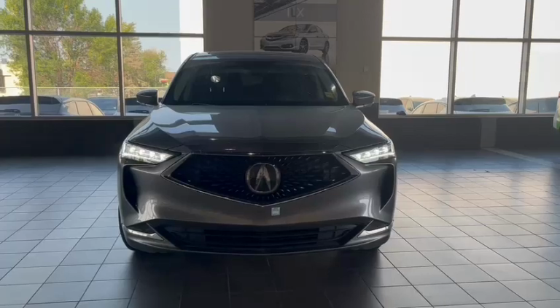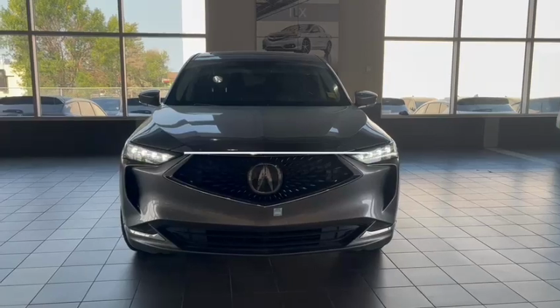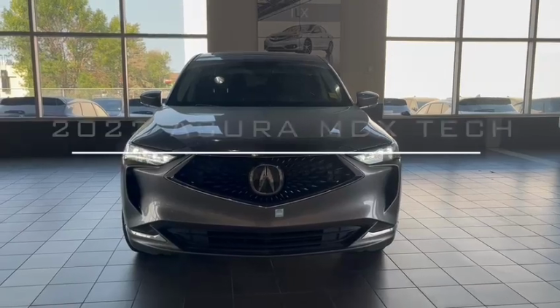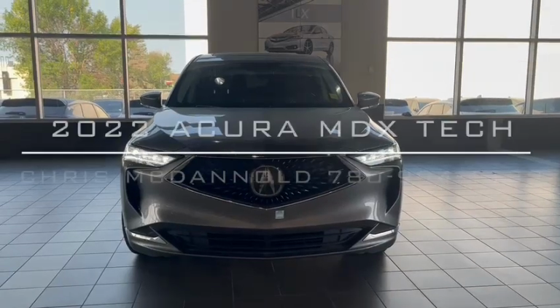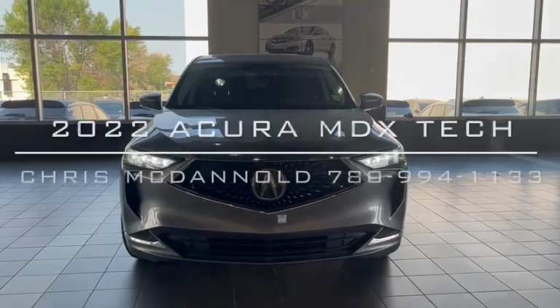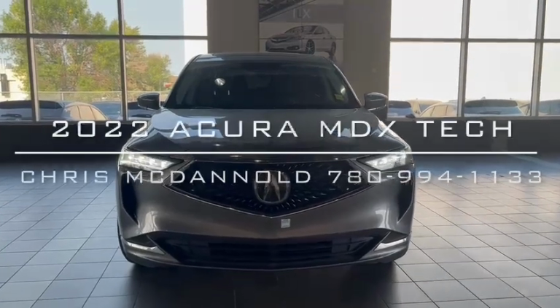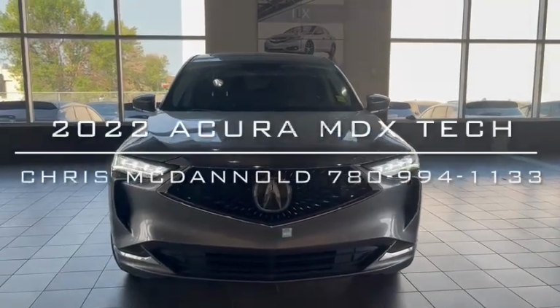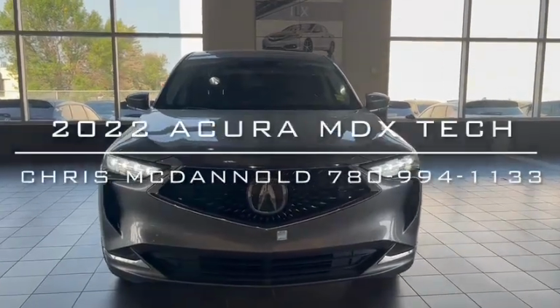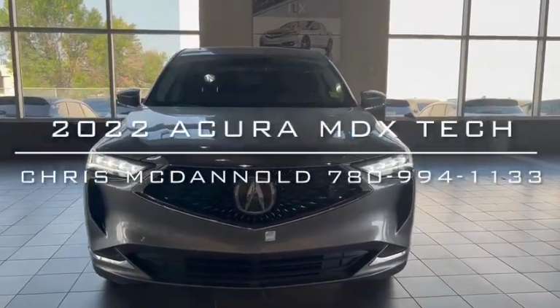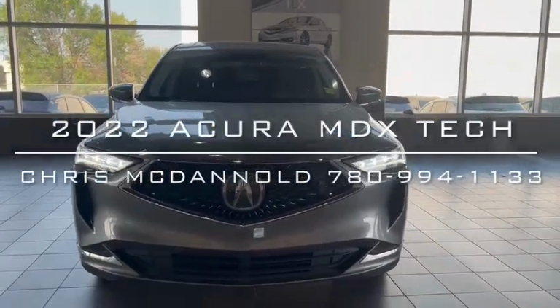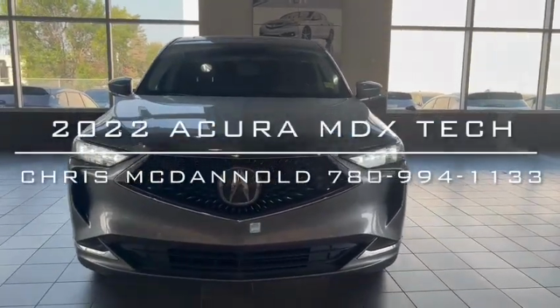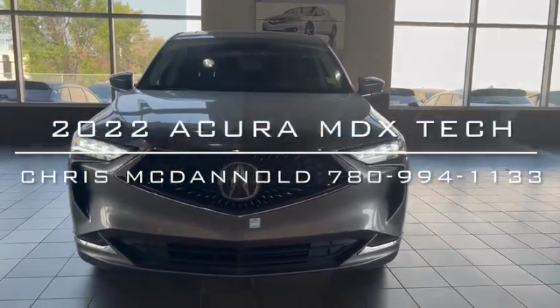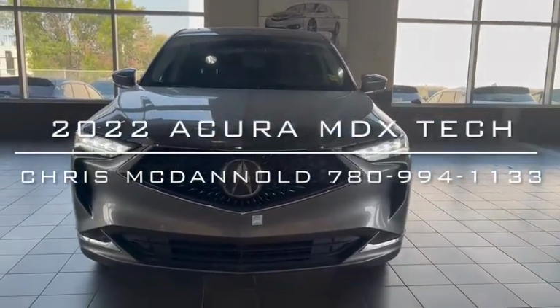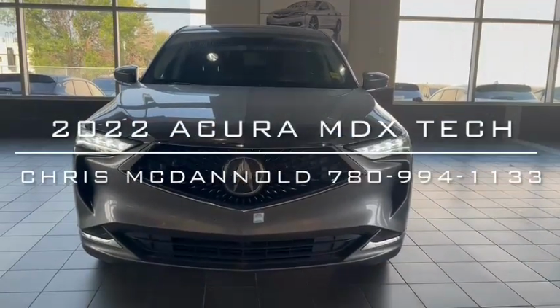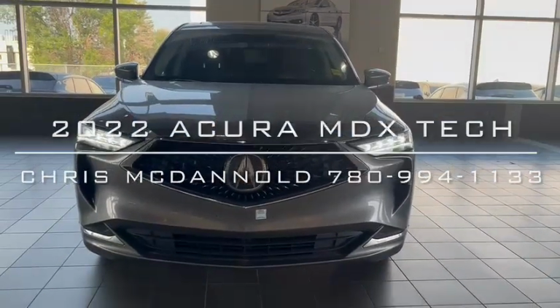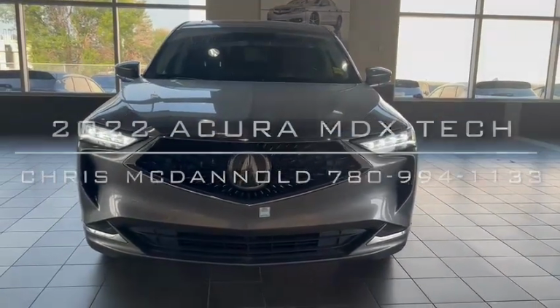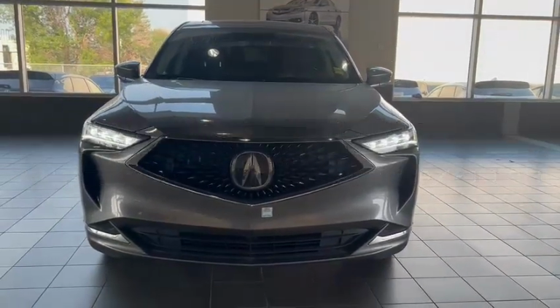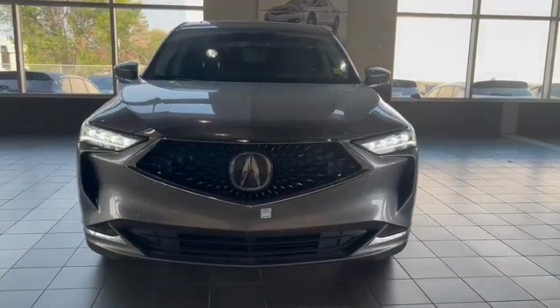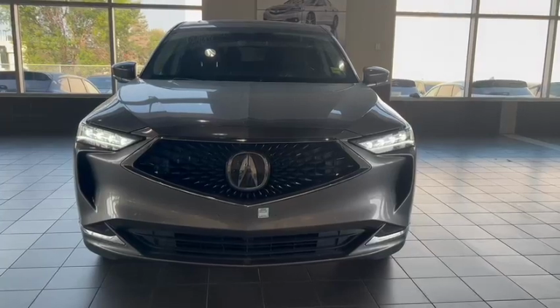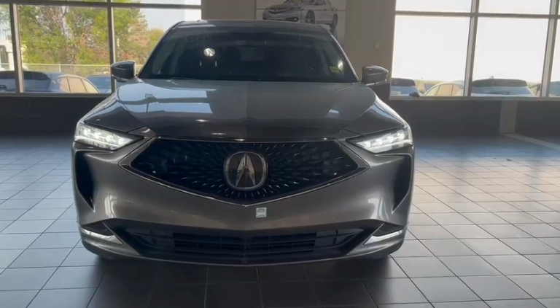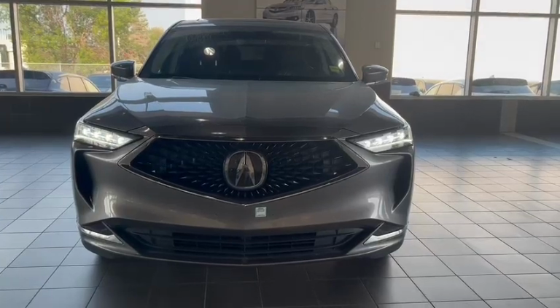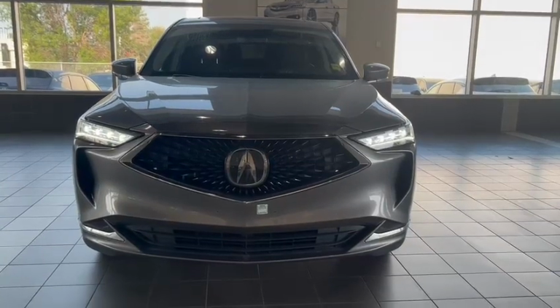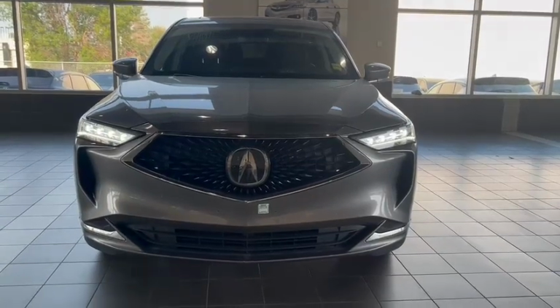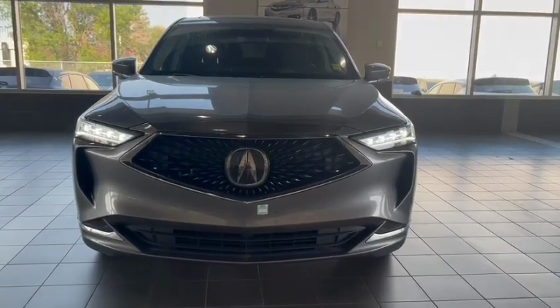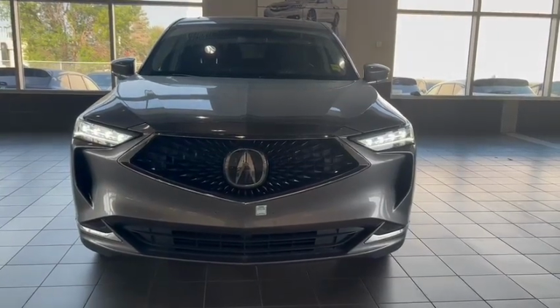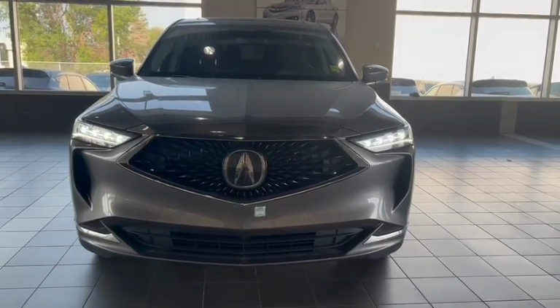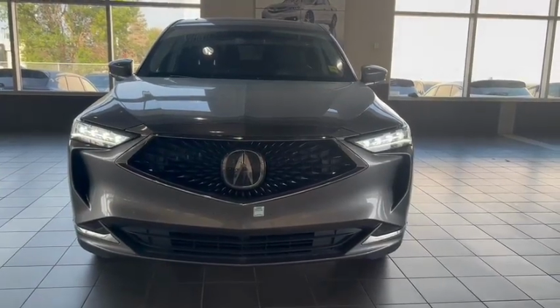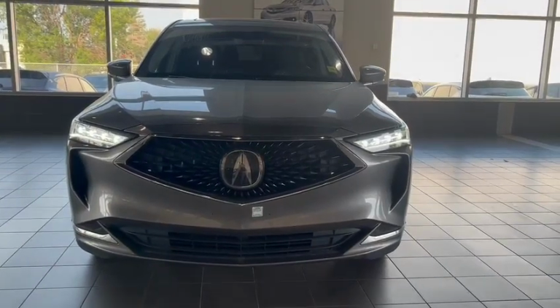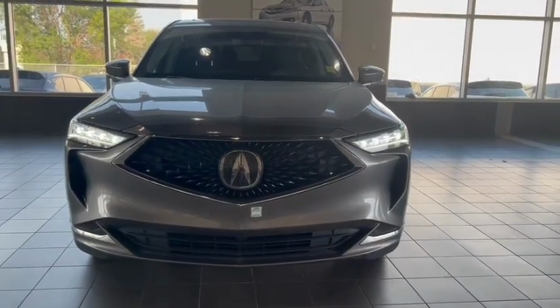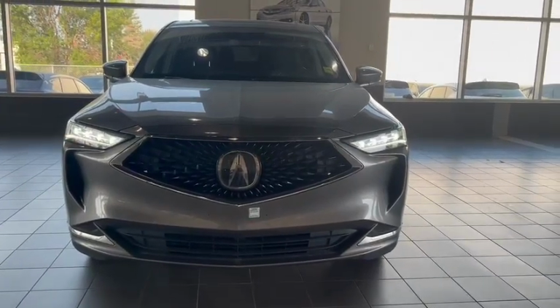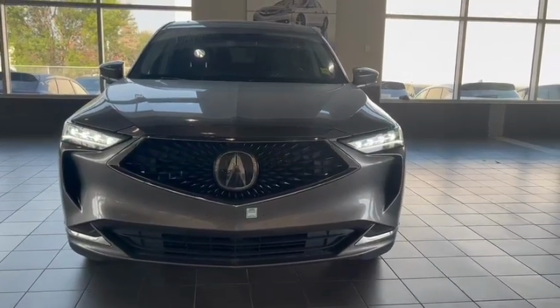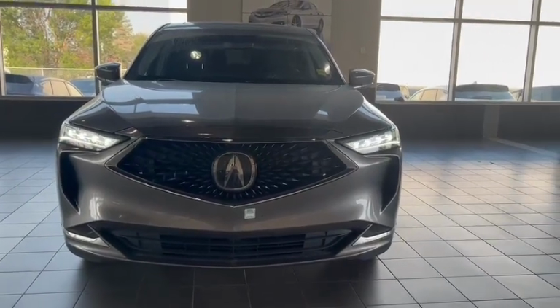Hi David, Chris McDowell from Southview Acura. I have the 2022 MDX Tech in front of you. Thank you for your inquiry. I'm just going to take you around and give you a quick tour of the vehicle.